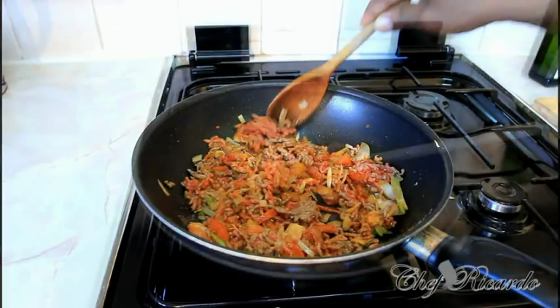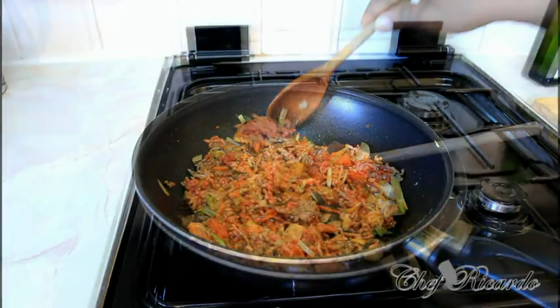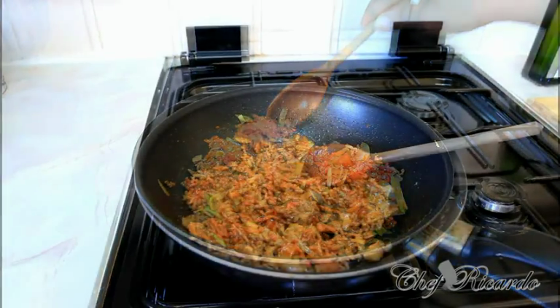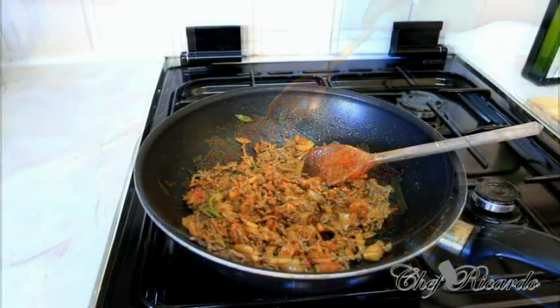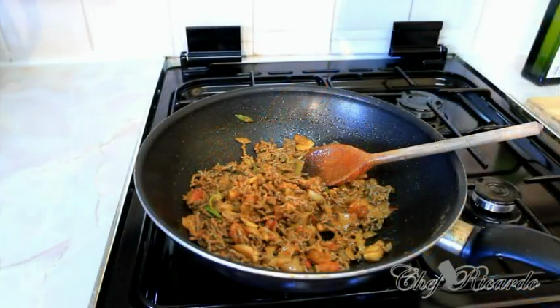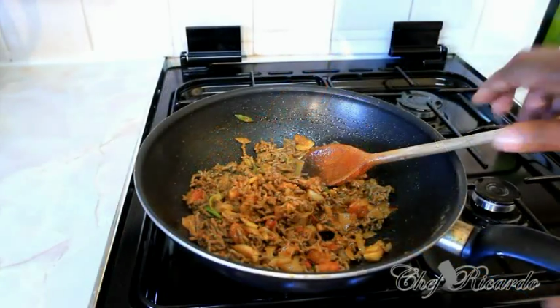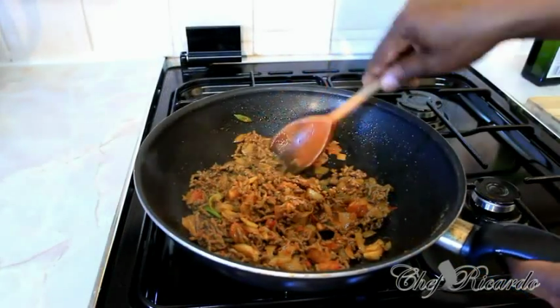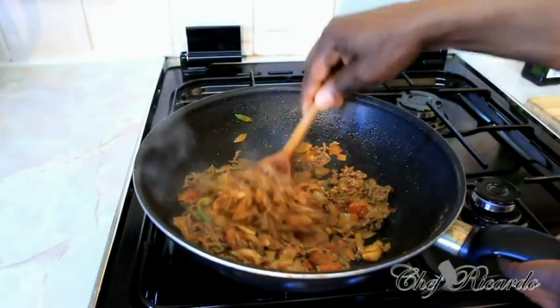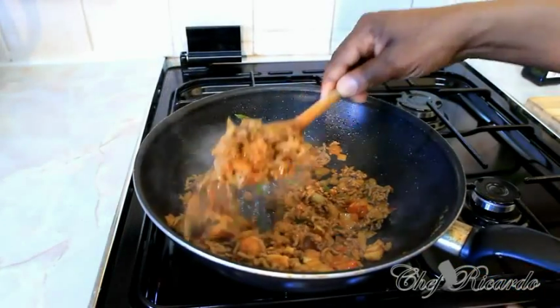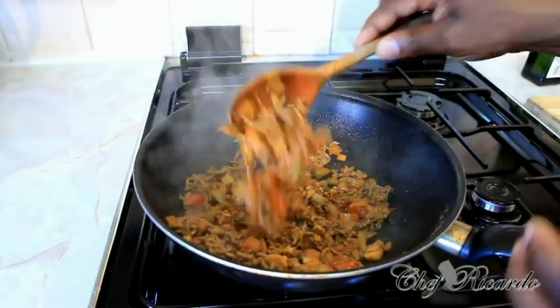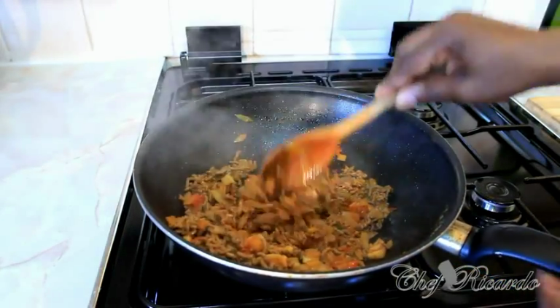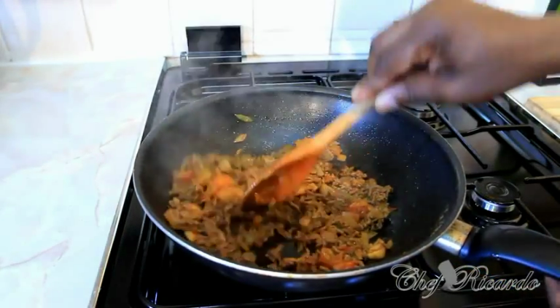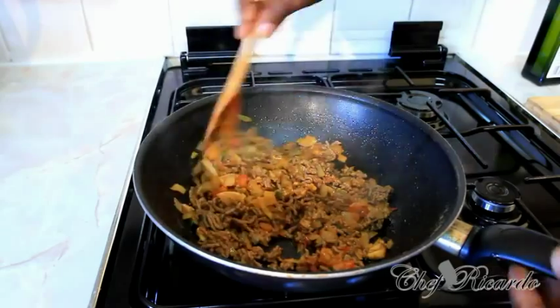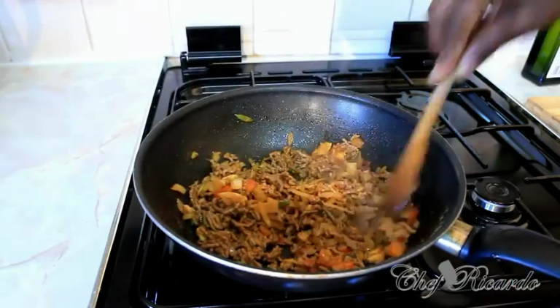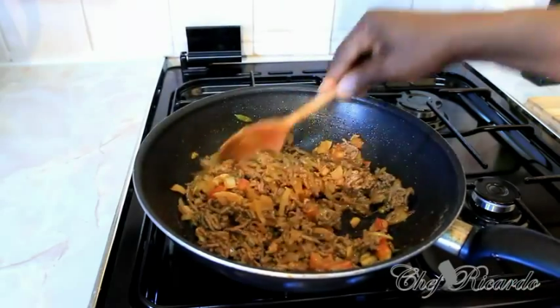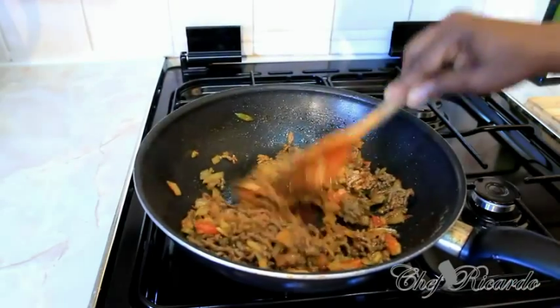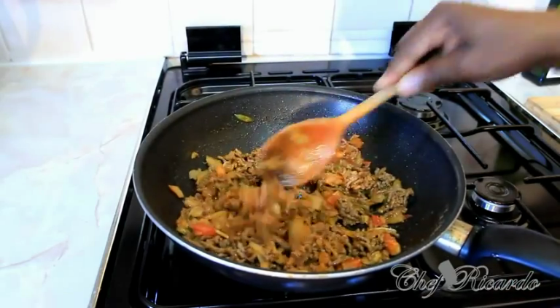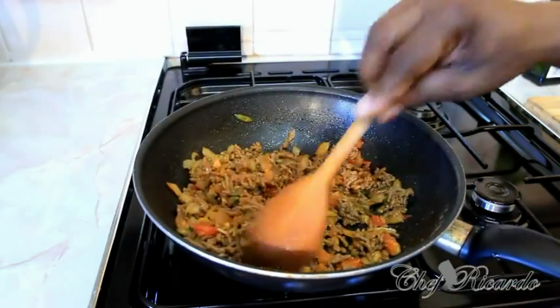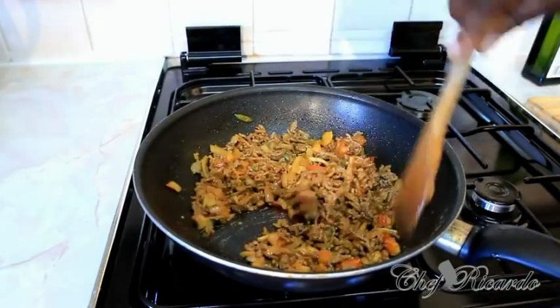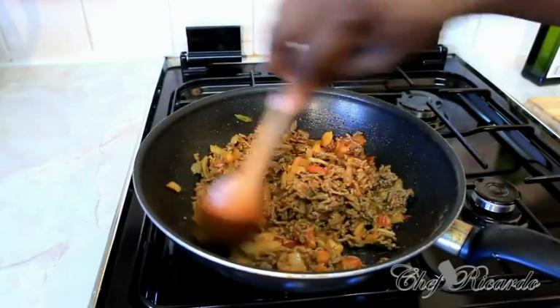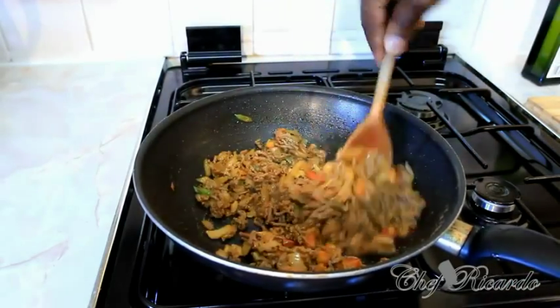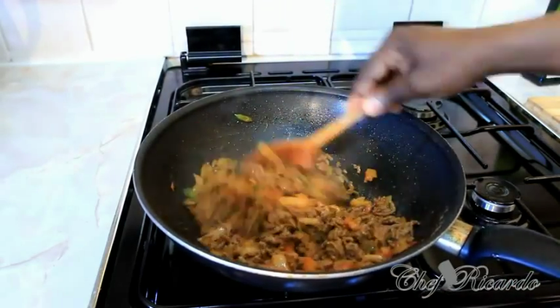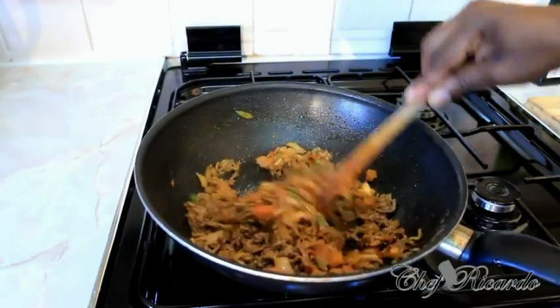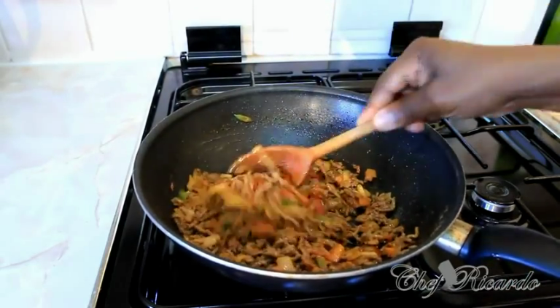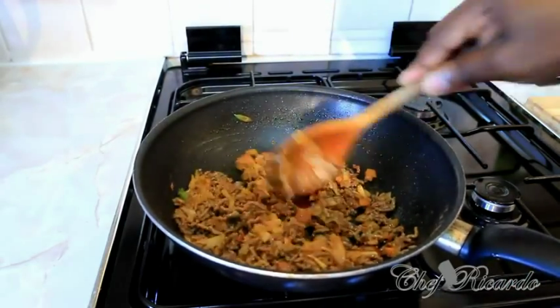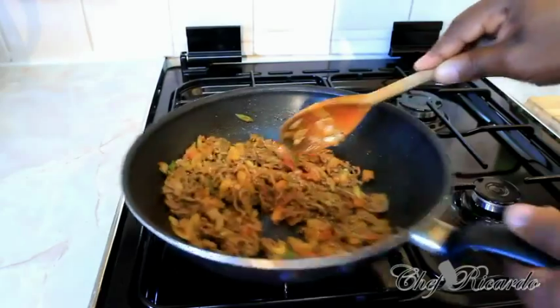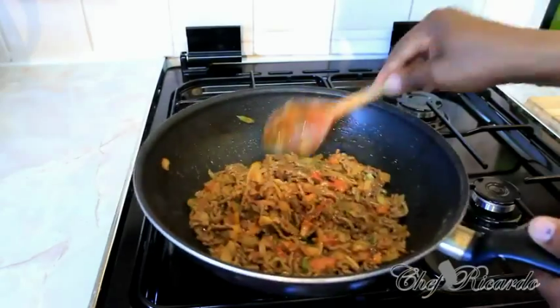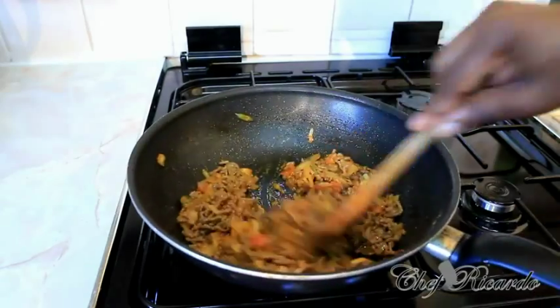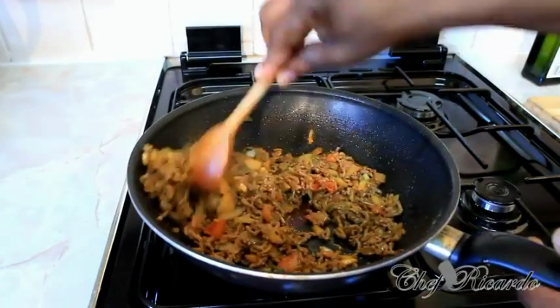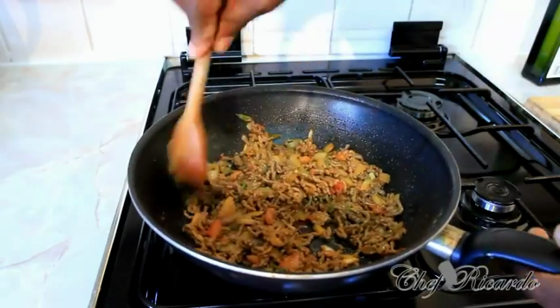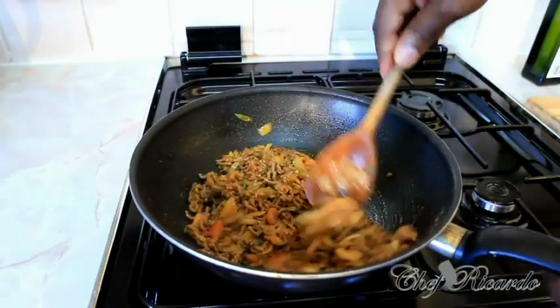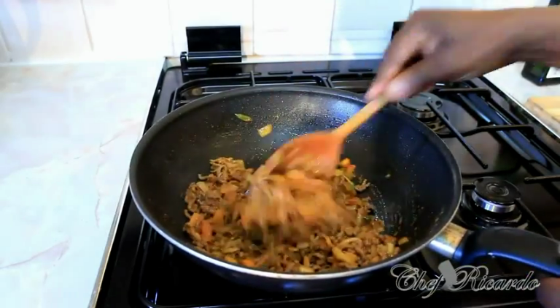As you can see, the color of the meat is browning up nicely. This is the way it ought to look — lovely, nice, and yummy. Everything in one.